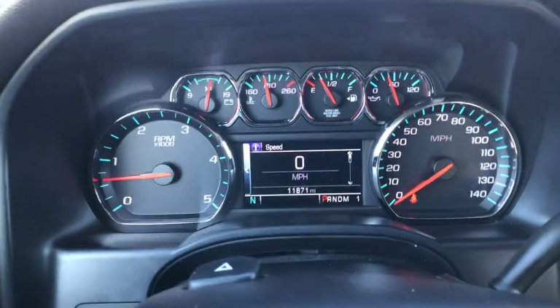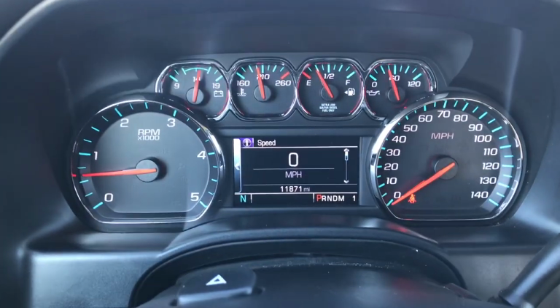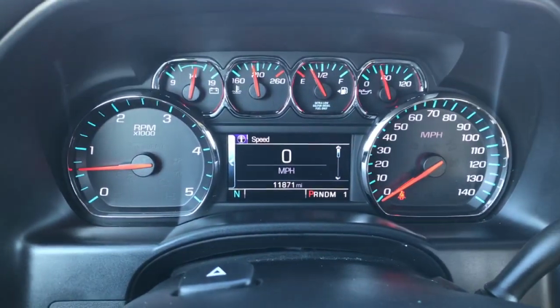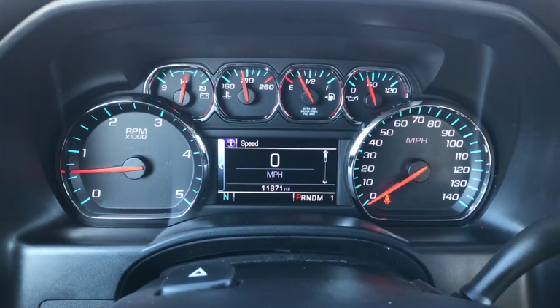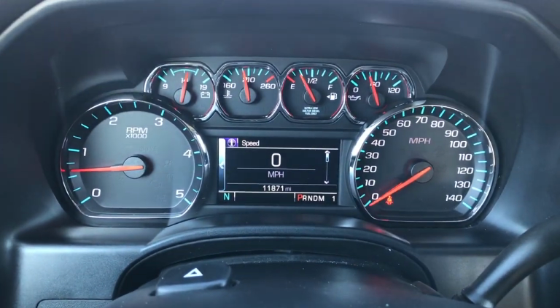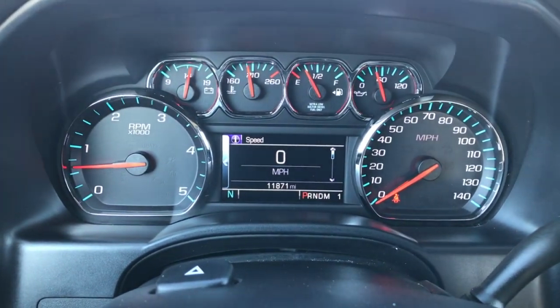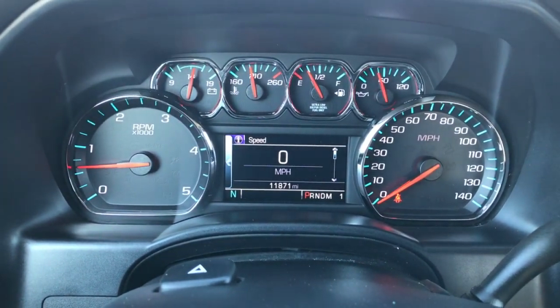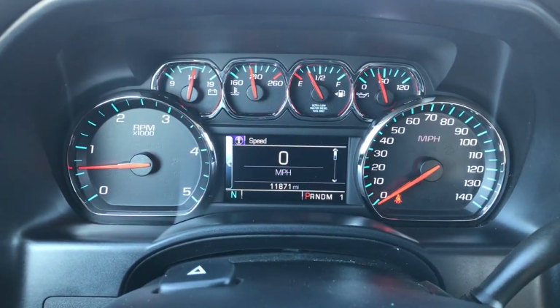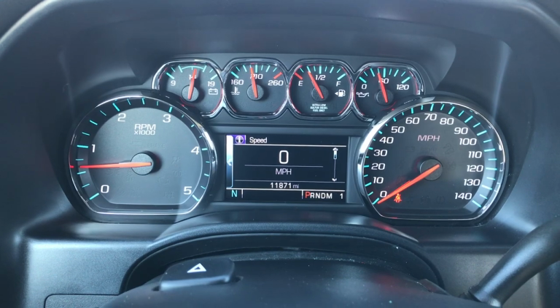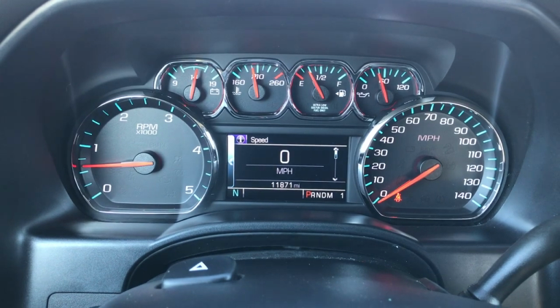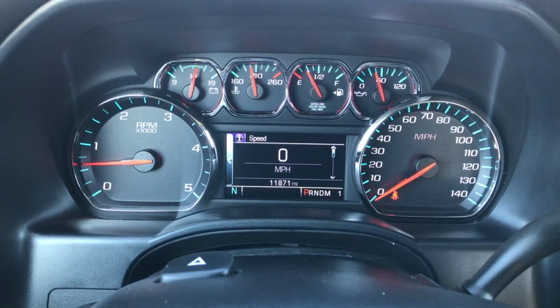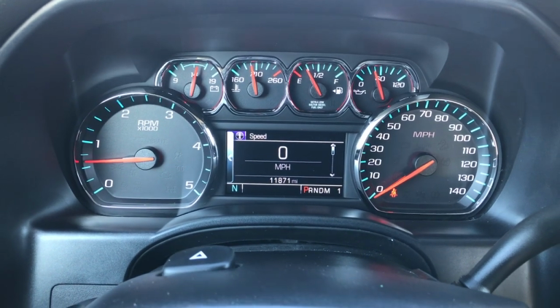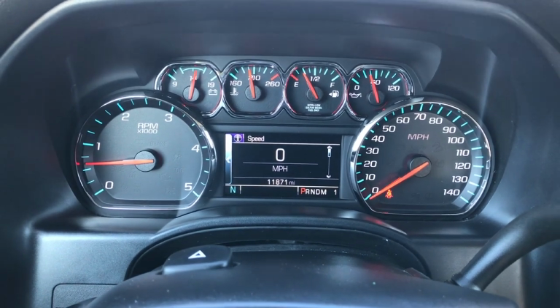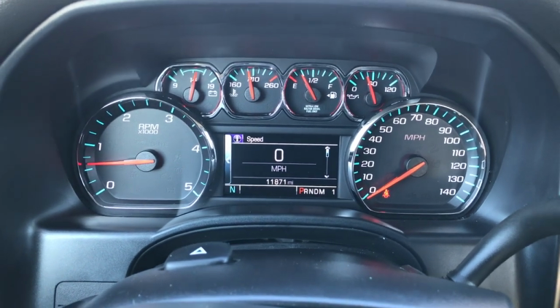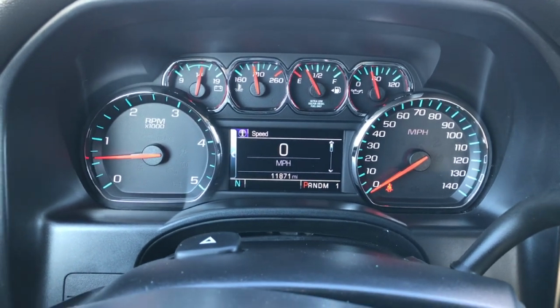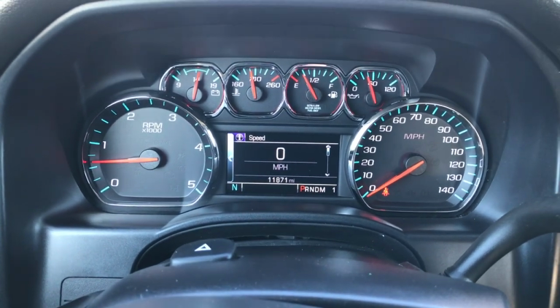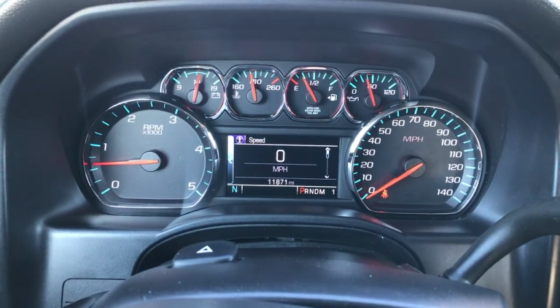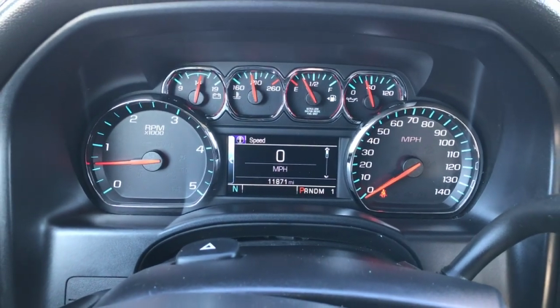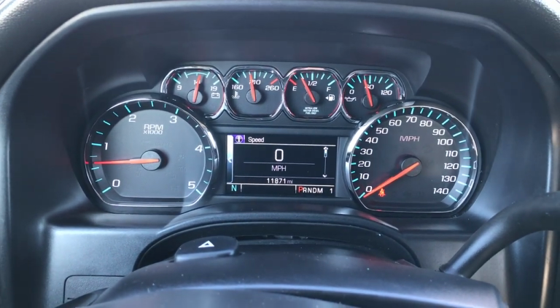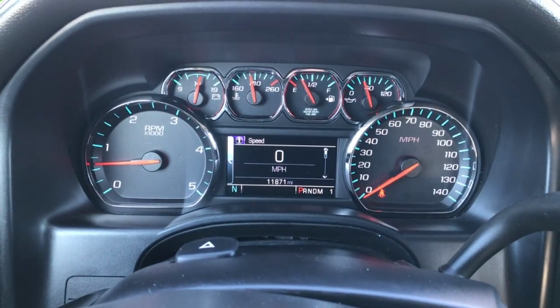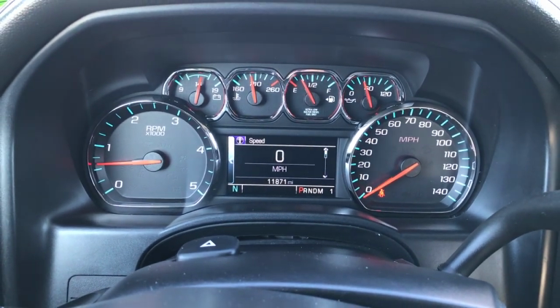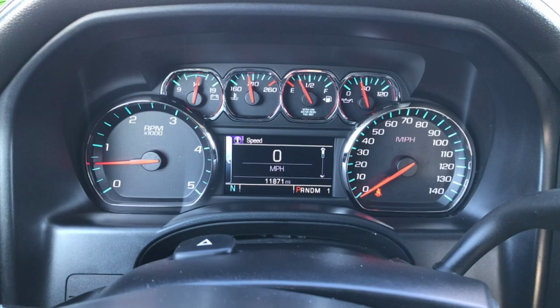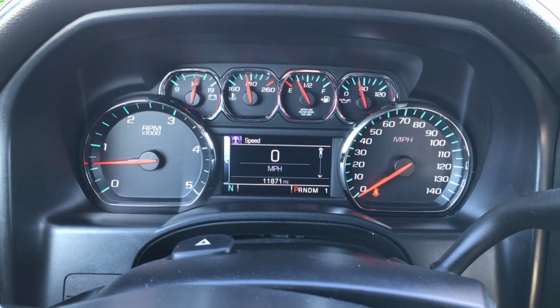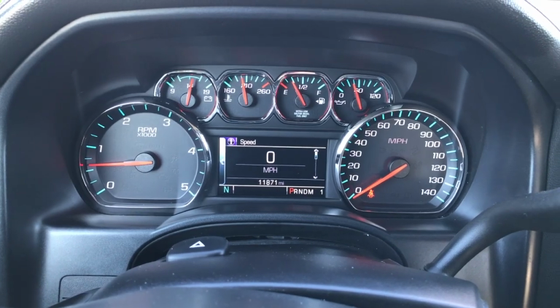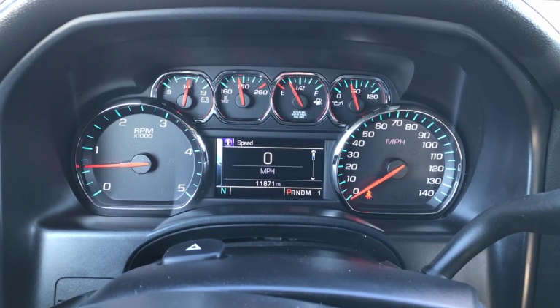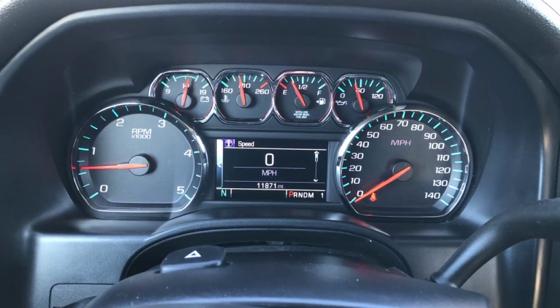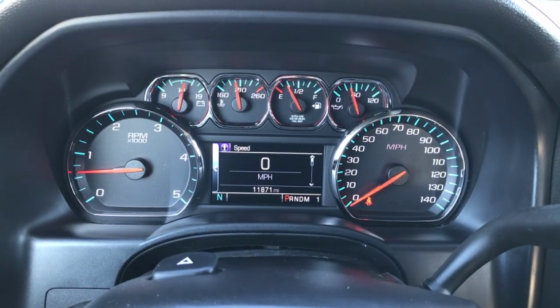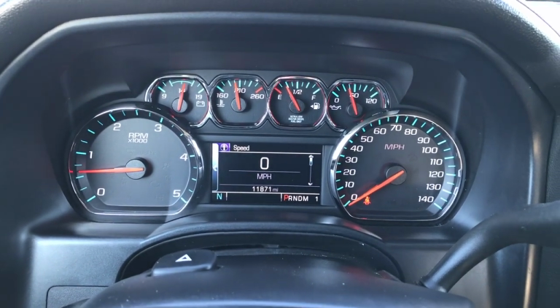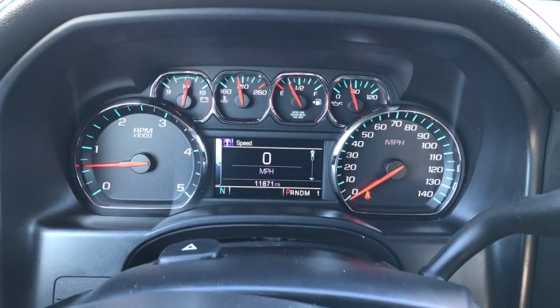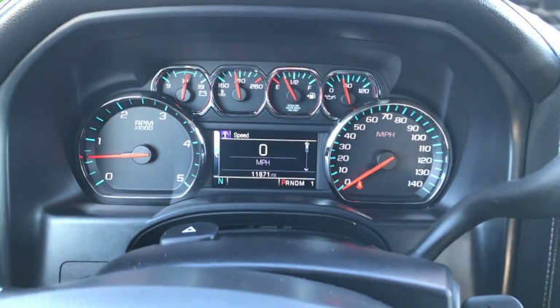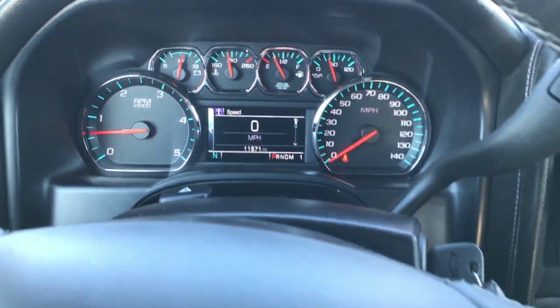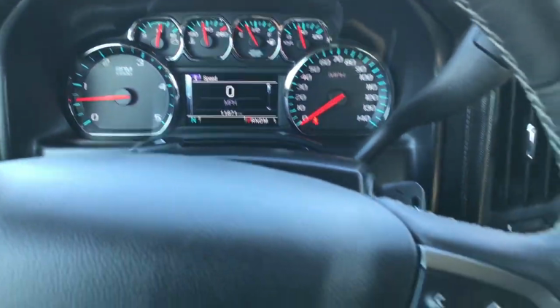As you can see this truck has 11,871 miles. It has a compass, temperature, and mileage display. The instrument cluster is very nice and clean.